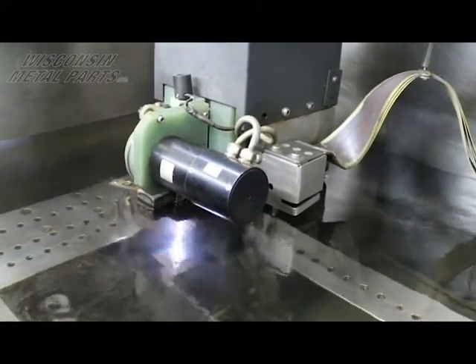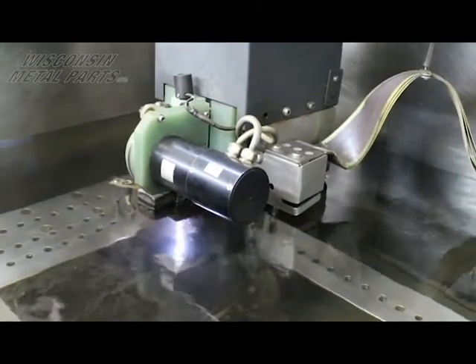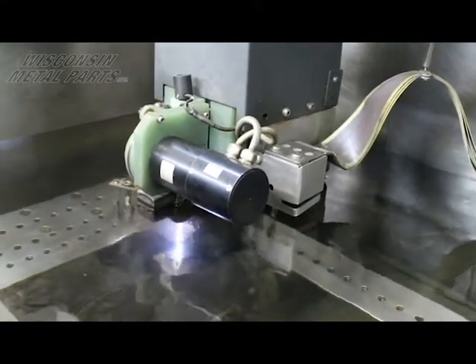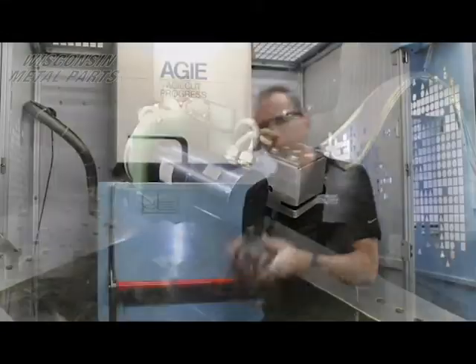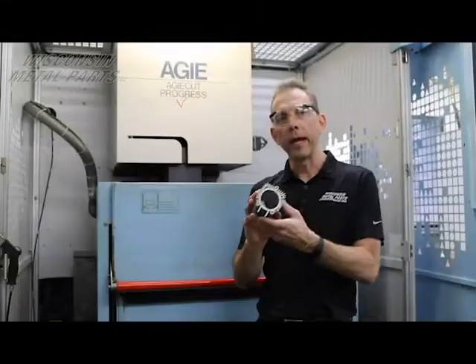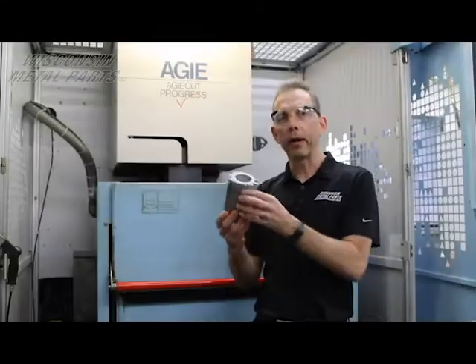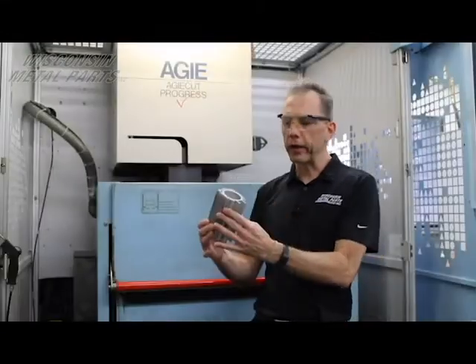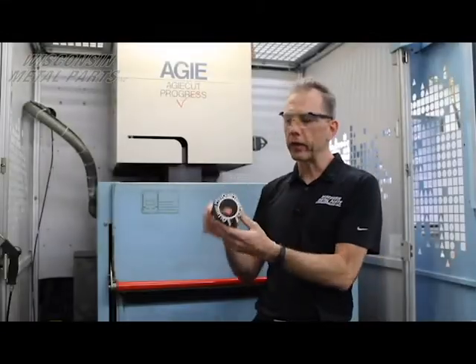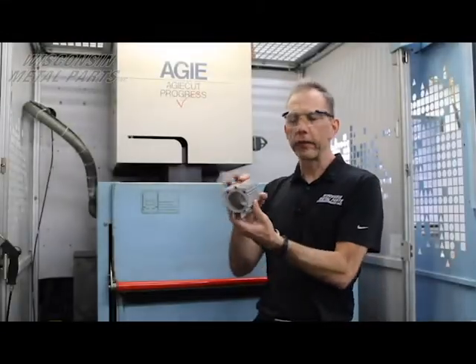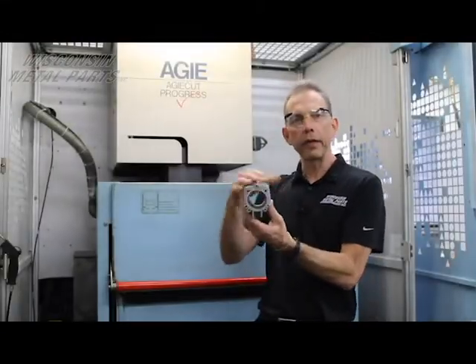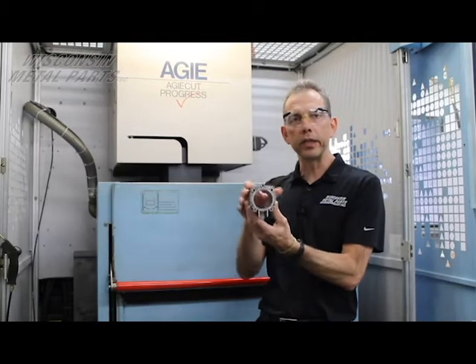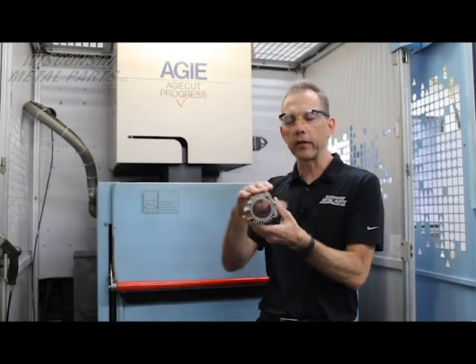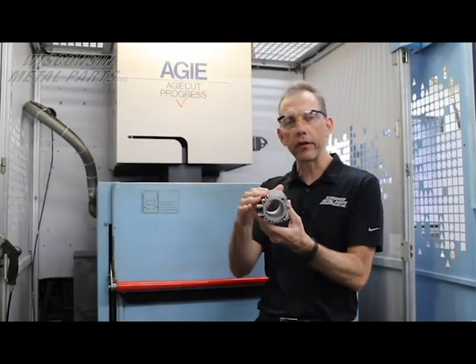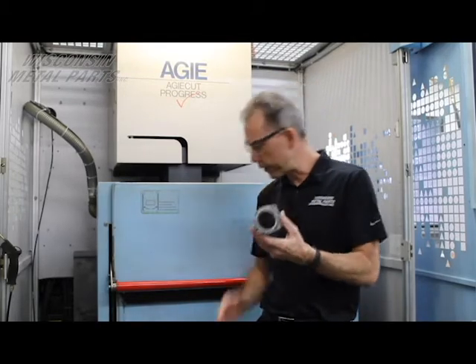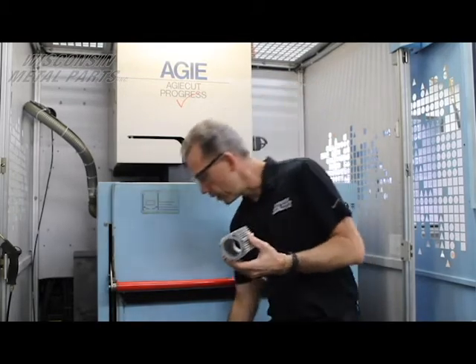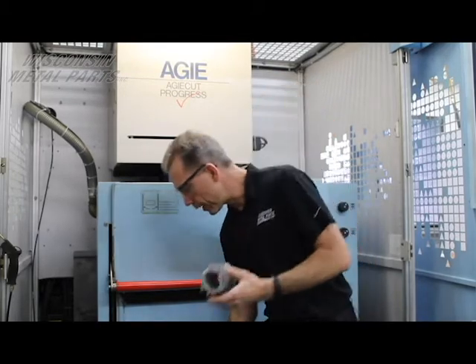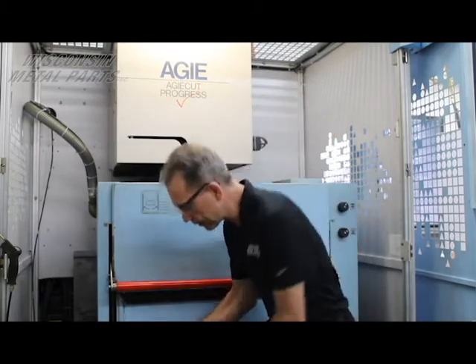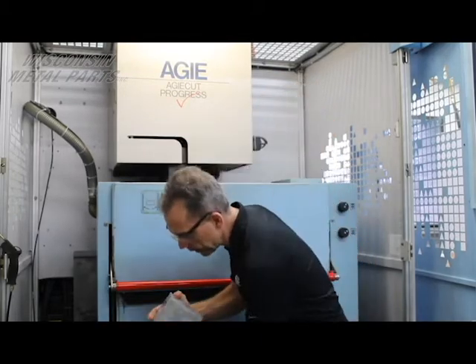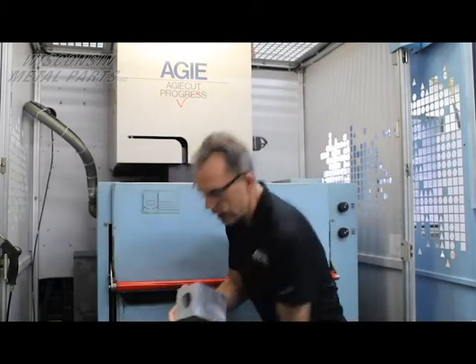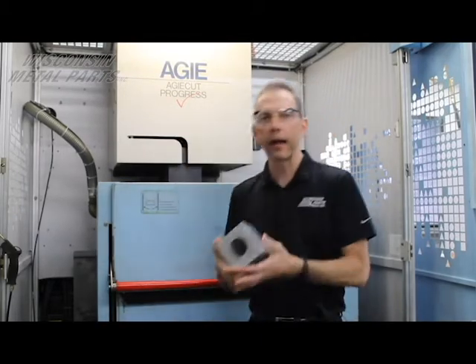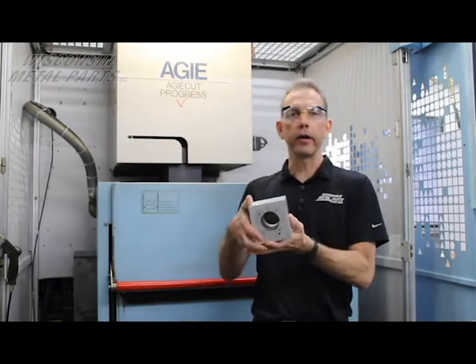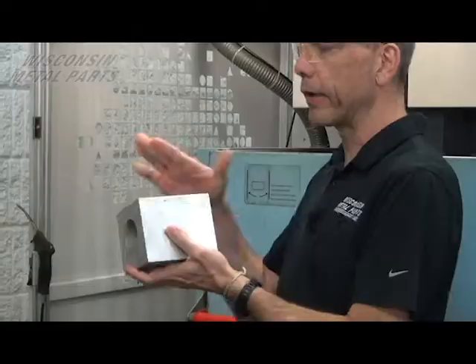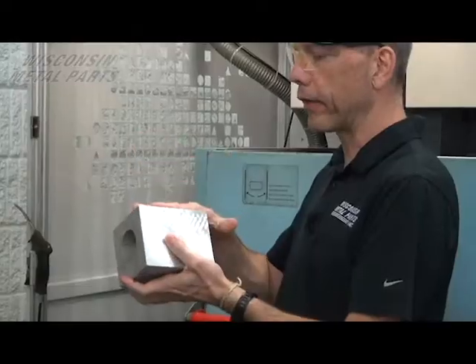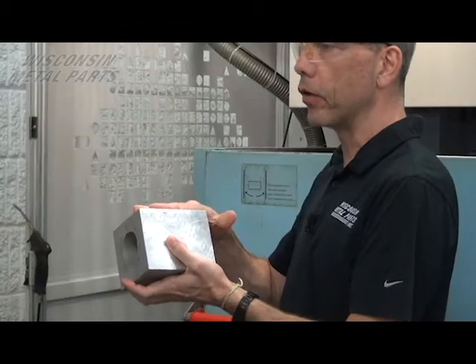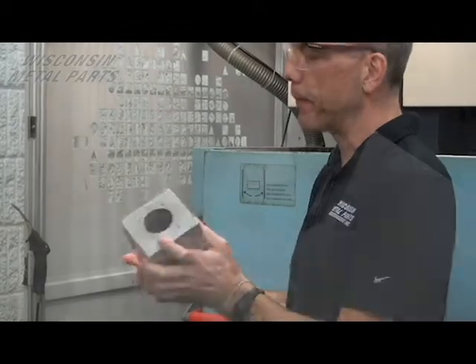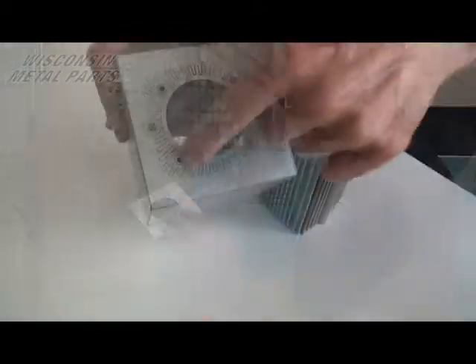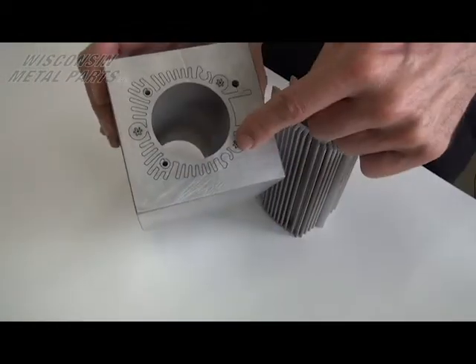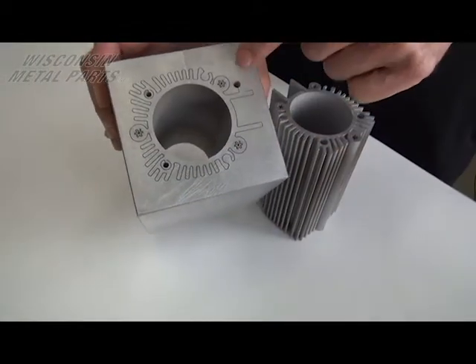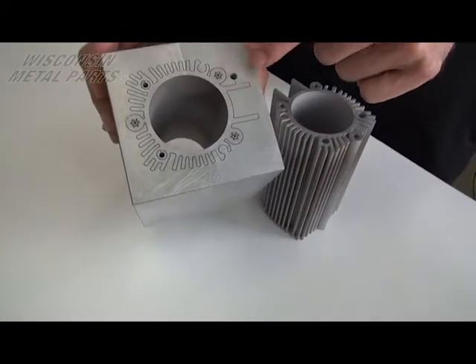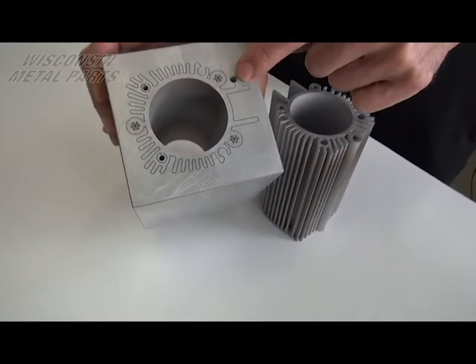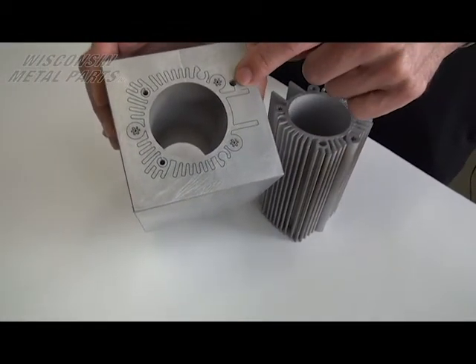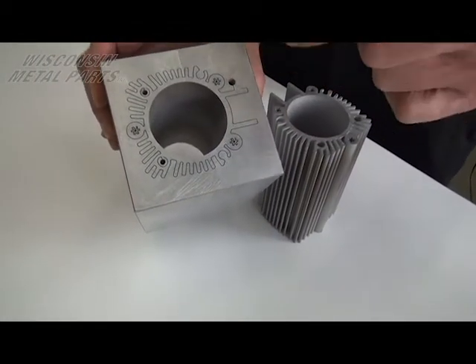So what we're able to do to make a part like this — instead of having to machine this and all these fins — we're able to take a block of material, in this case this is aluminum, and we drill some start holes and feed the wire through.